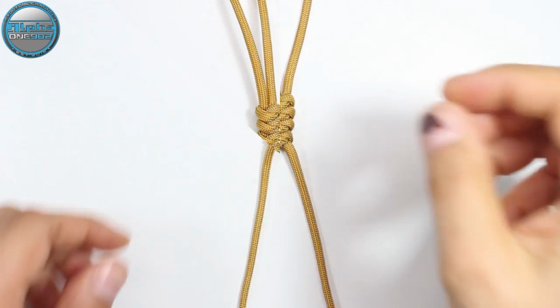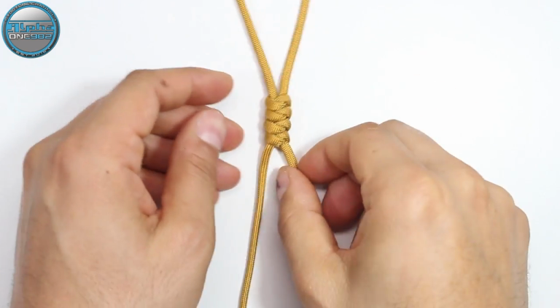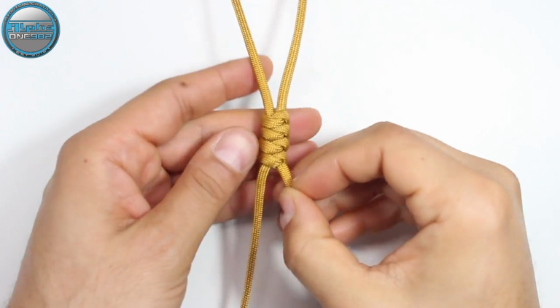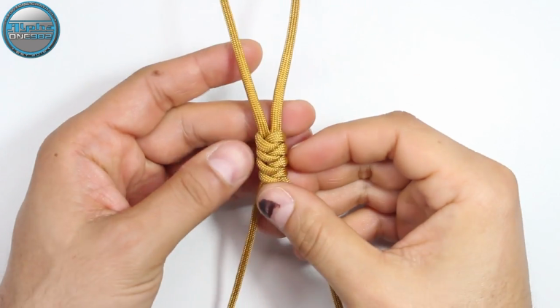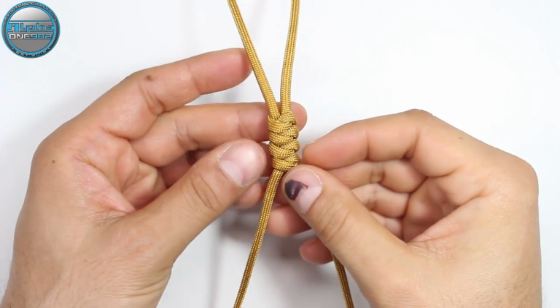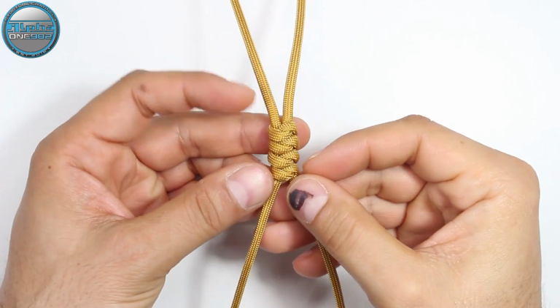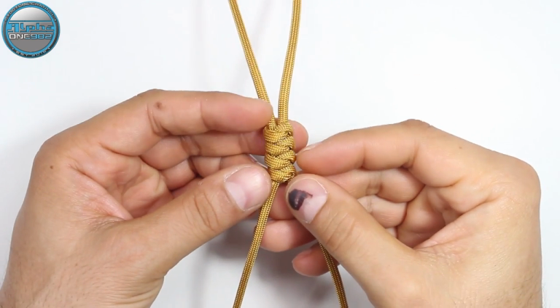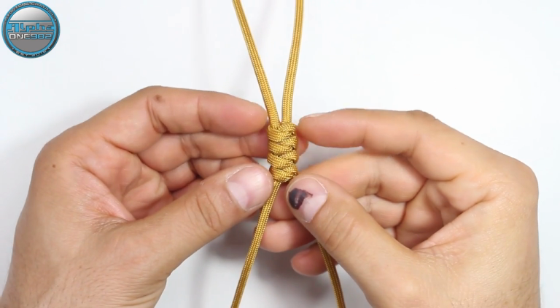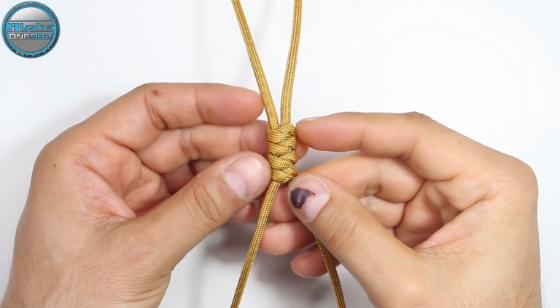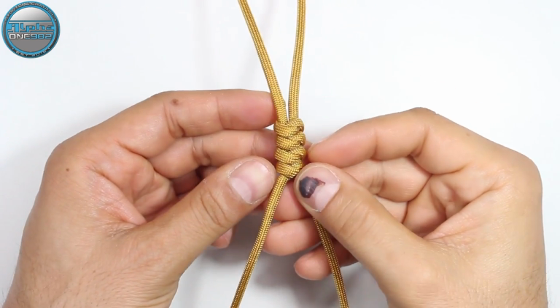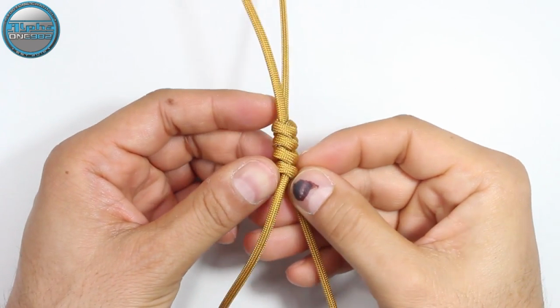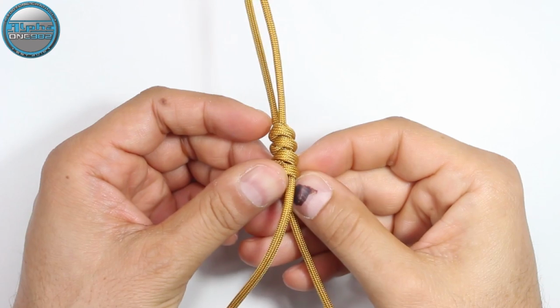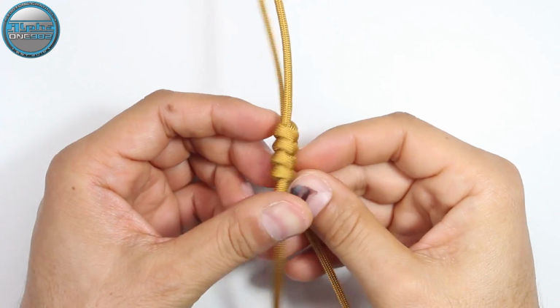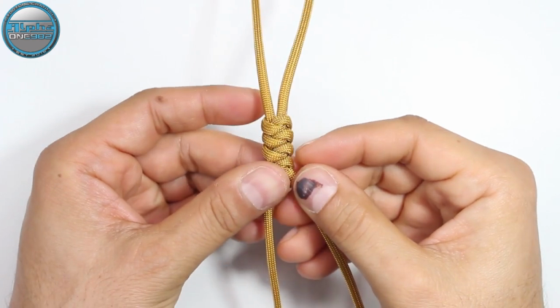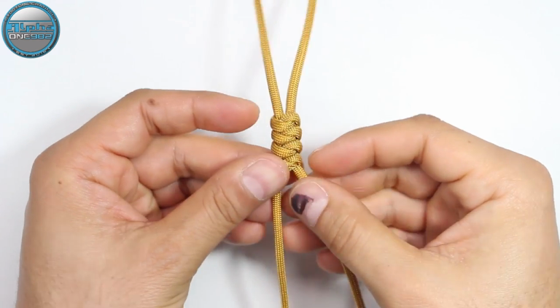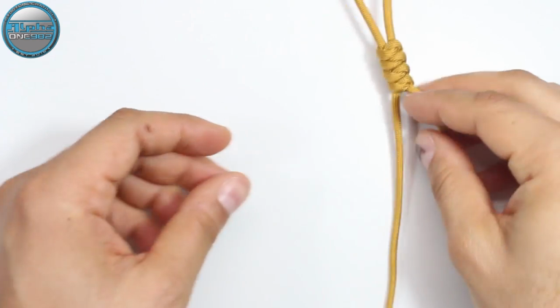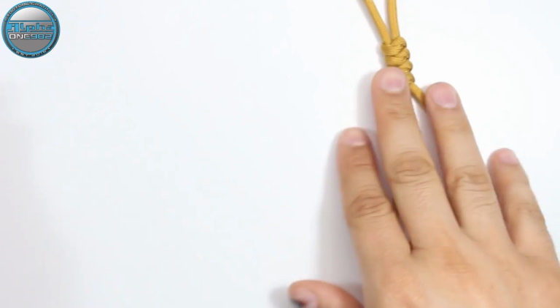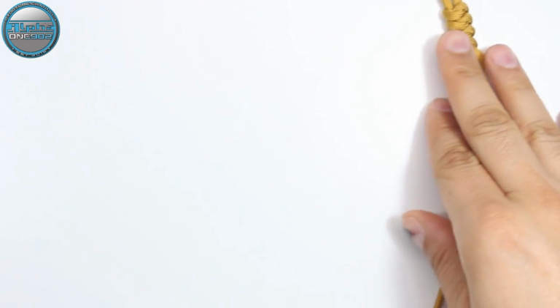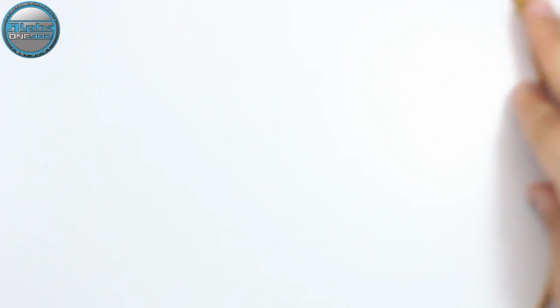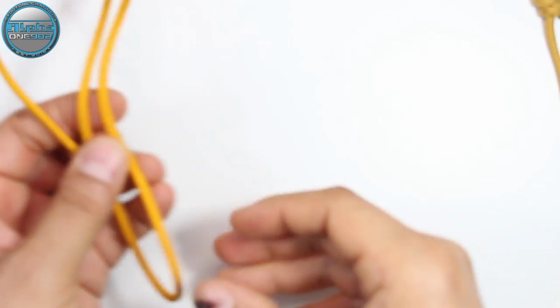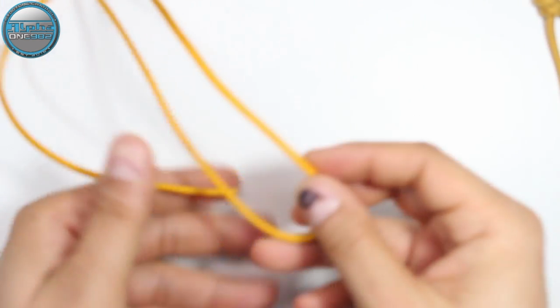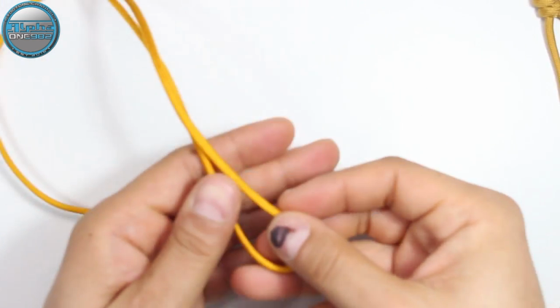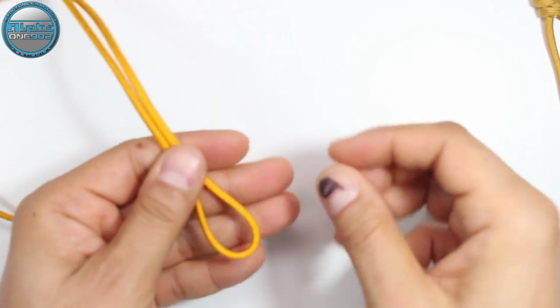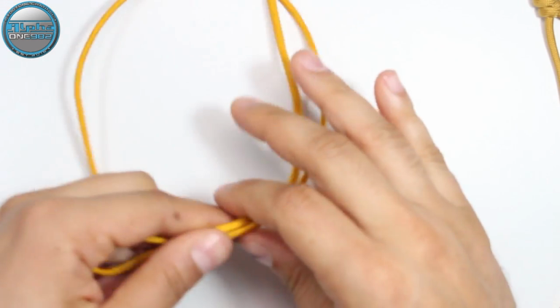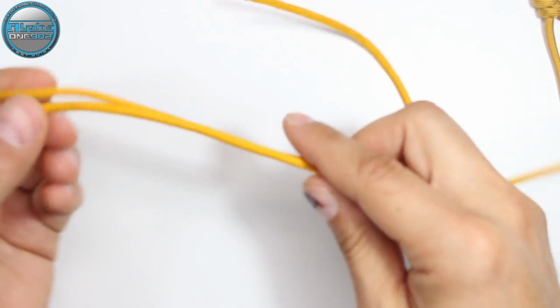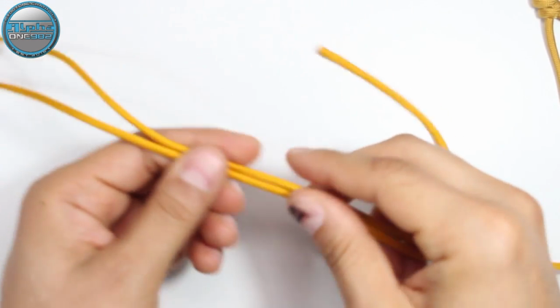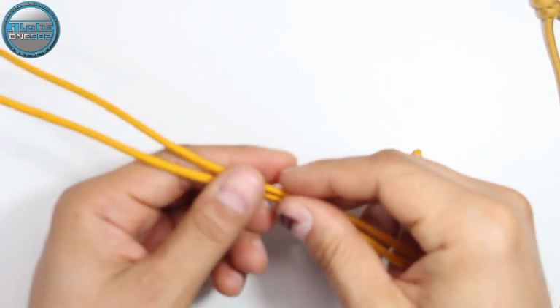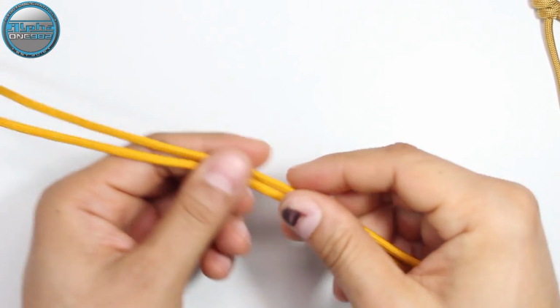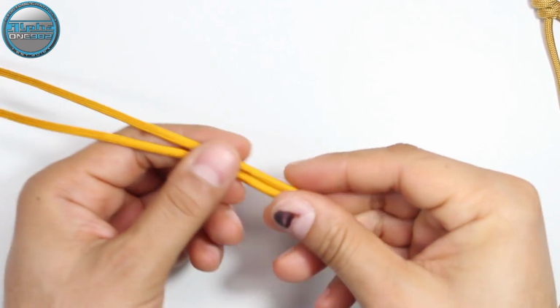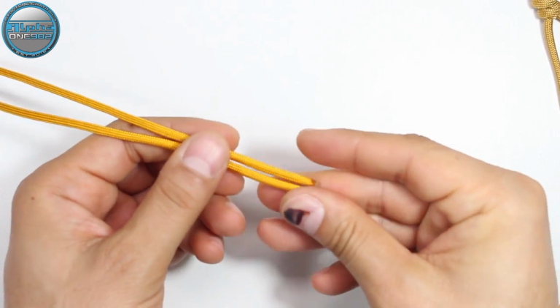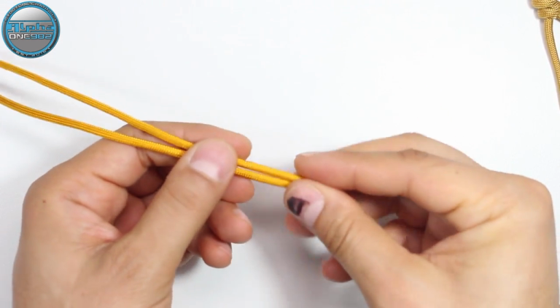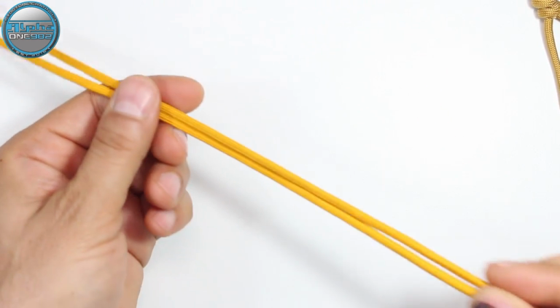For this top side we're gonna create four knots as you can see here, and then we're gonna move to the bottom side. Take your shorter shade of gold cord.